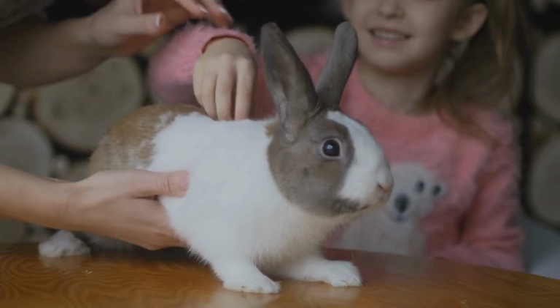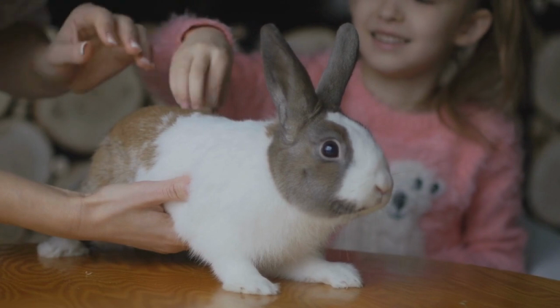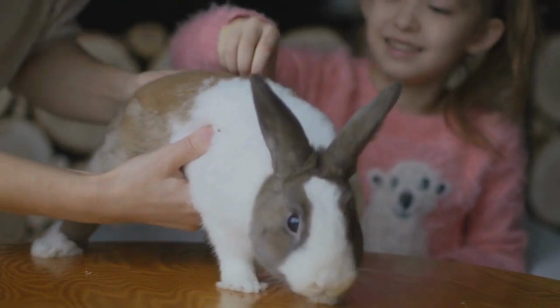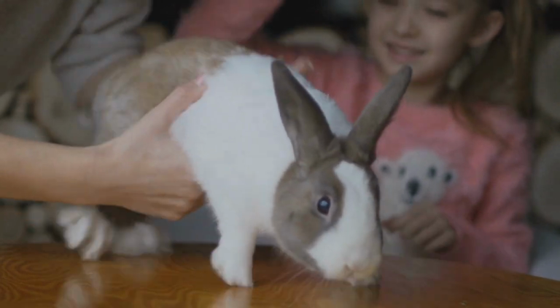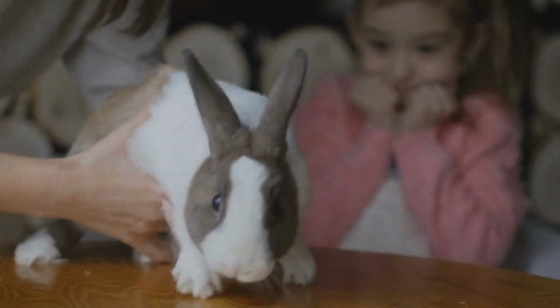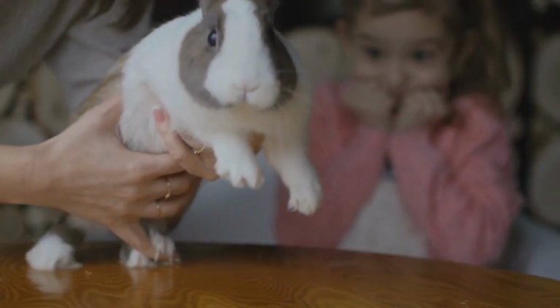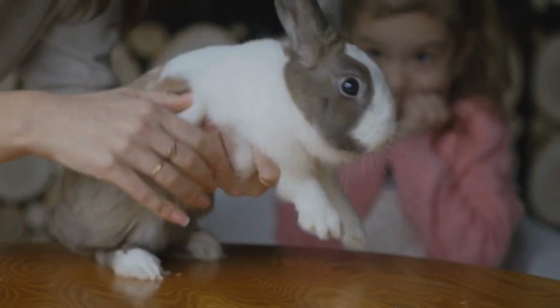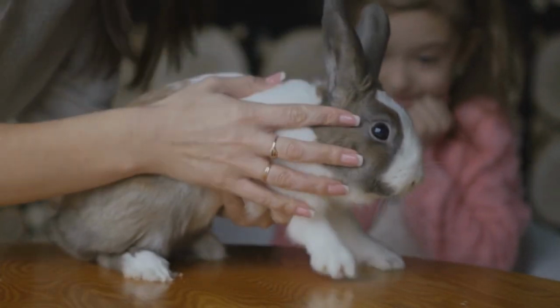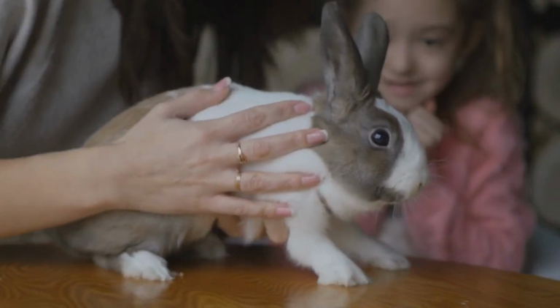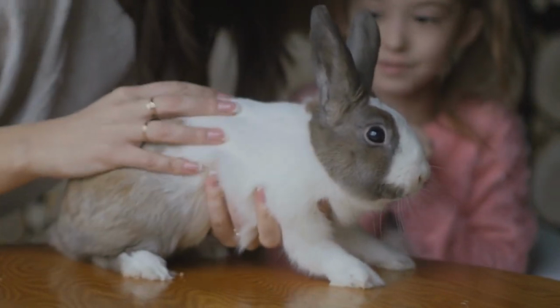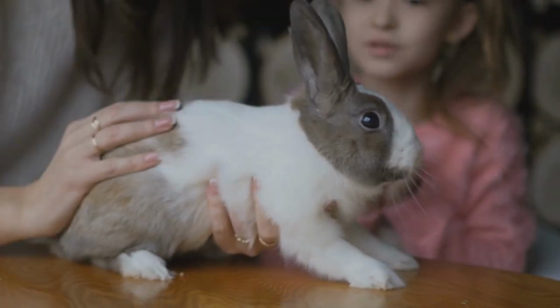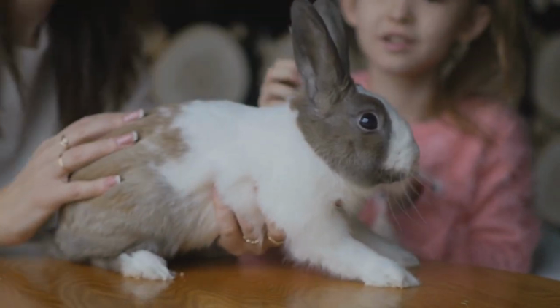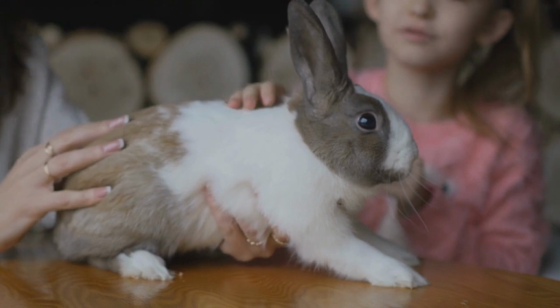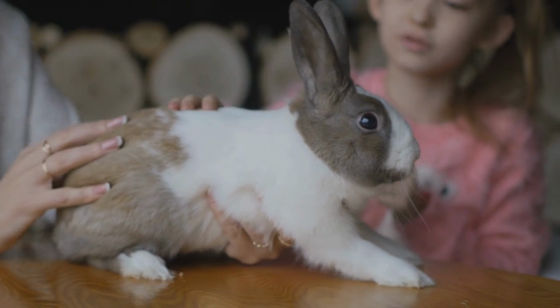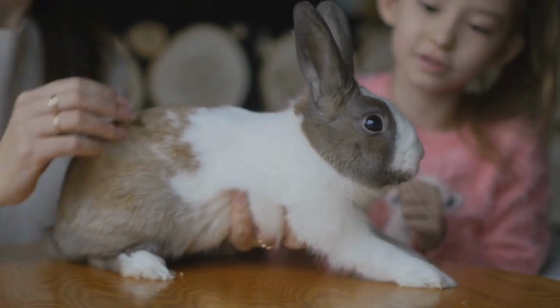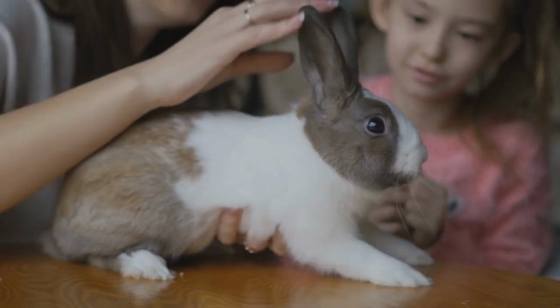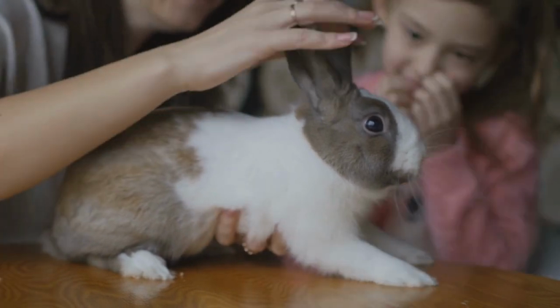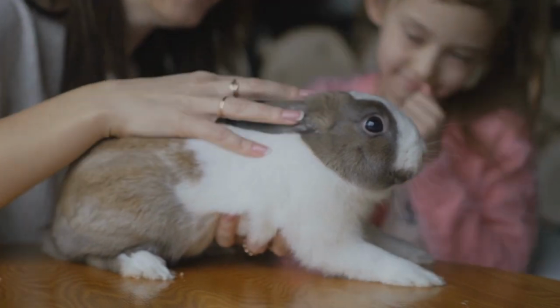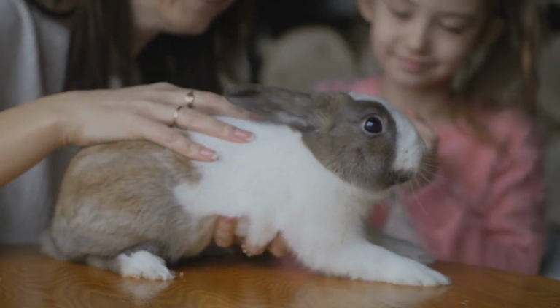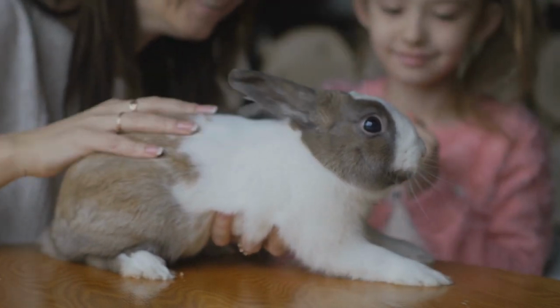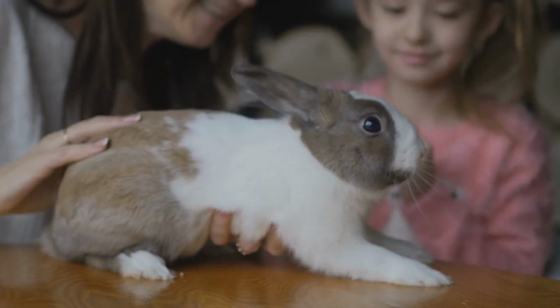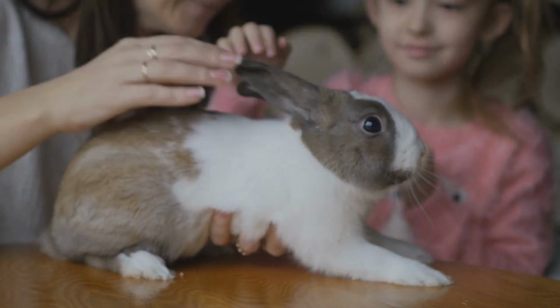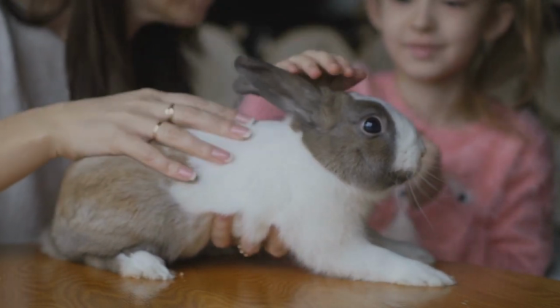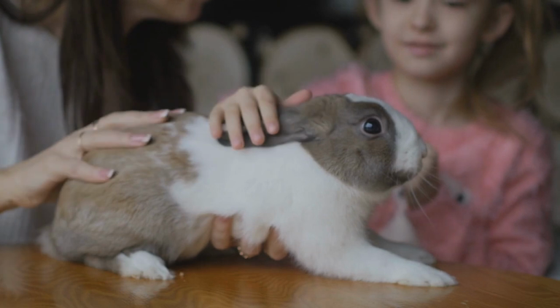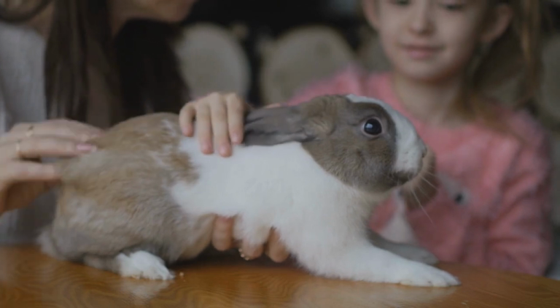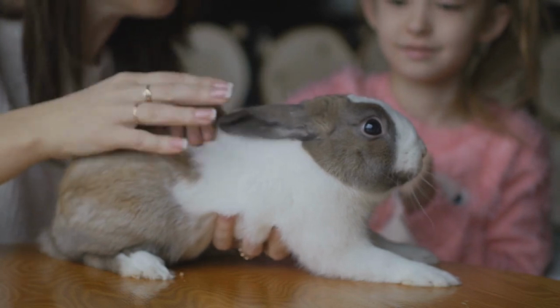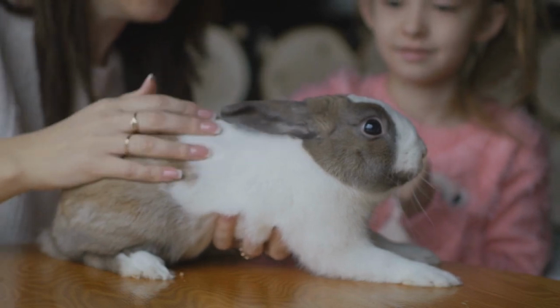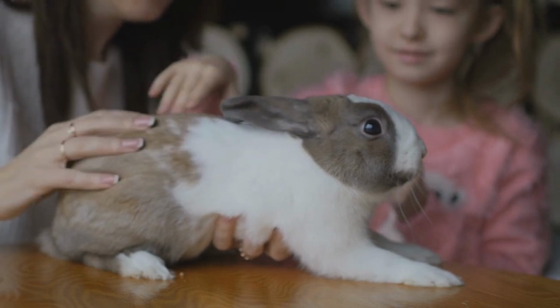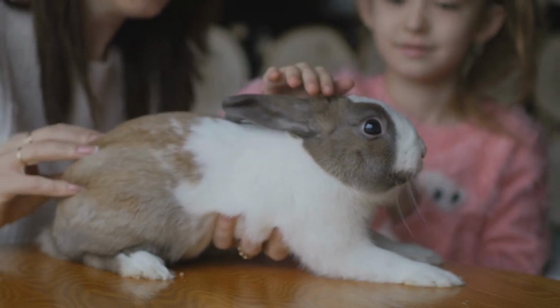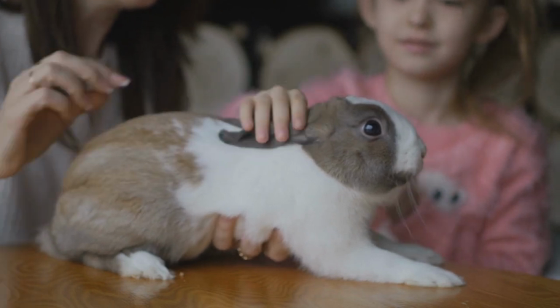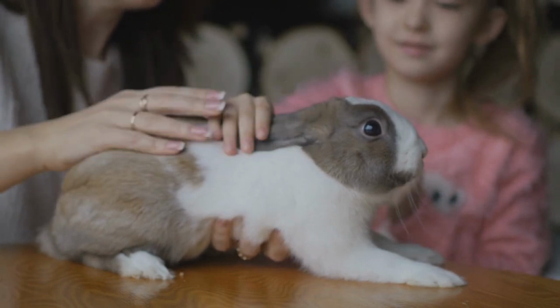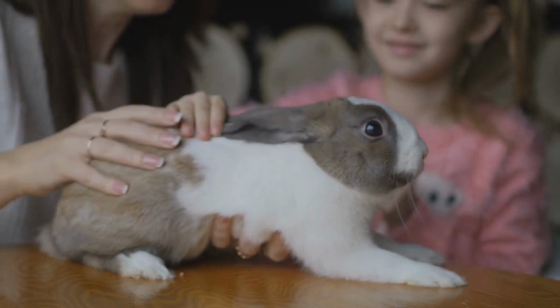Another alternative is to use an exercise pen — they make them for rabbits and pocket pets — placed on a sheet of linoleum to protect your floor during at least part of the playtime outside of the cage. As your rabbit gets older and settles down, digging should become less of an issue and you should be able to trust the rabbit more.